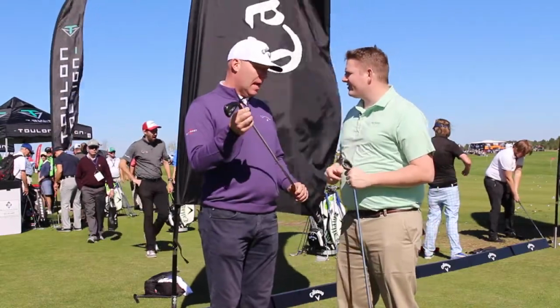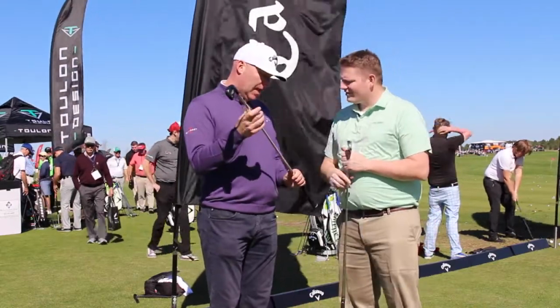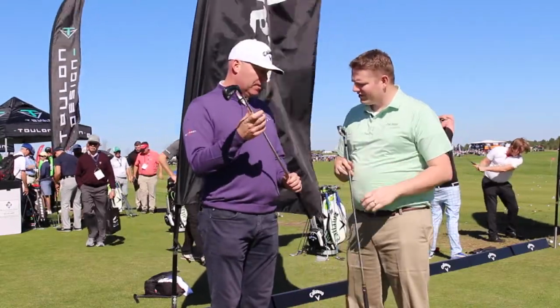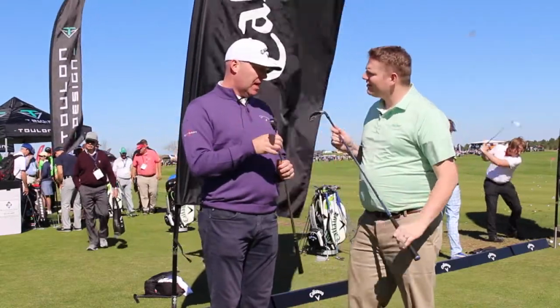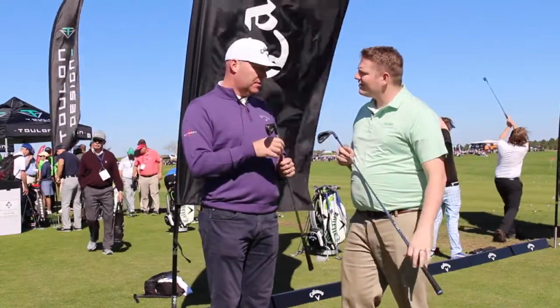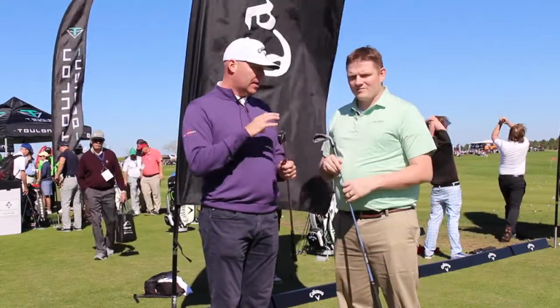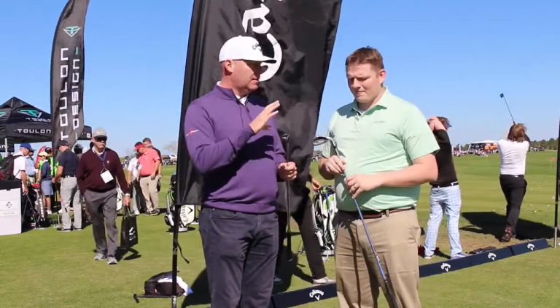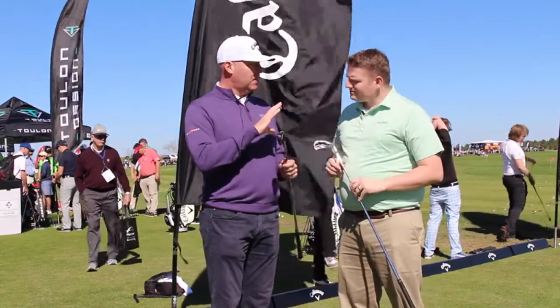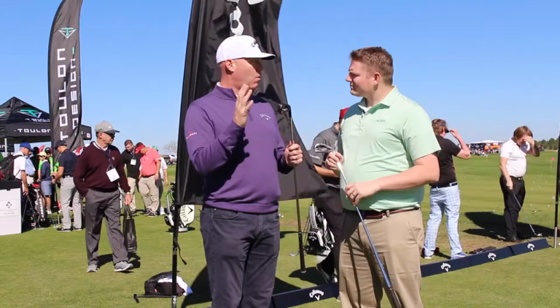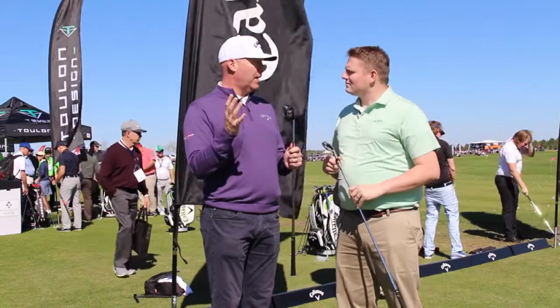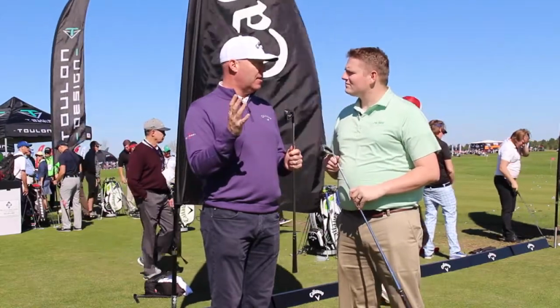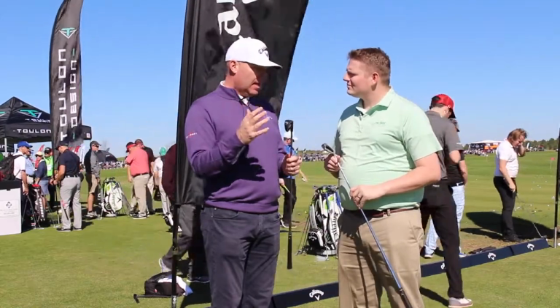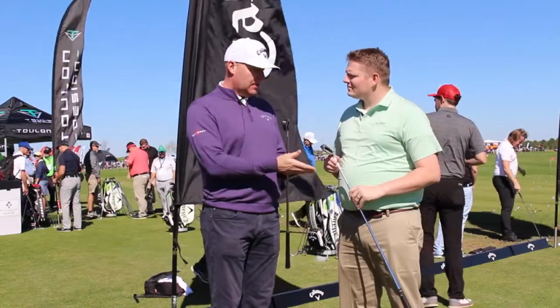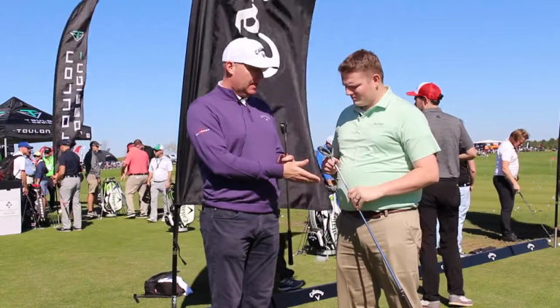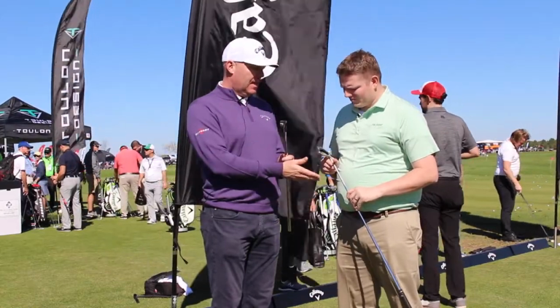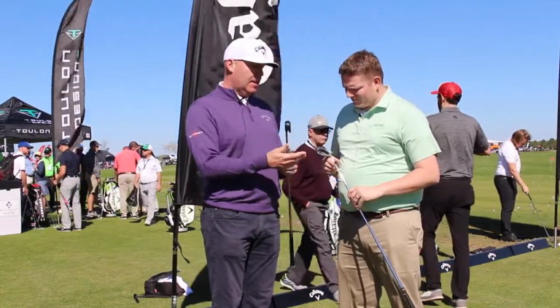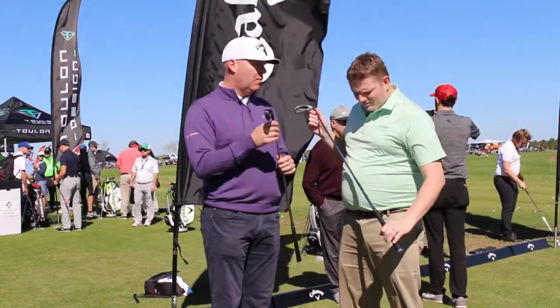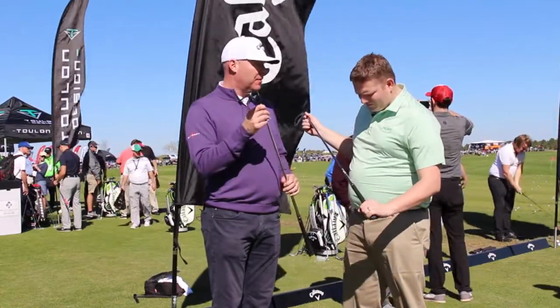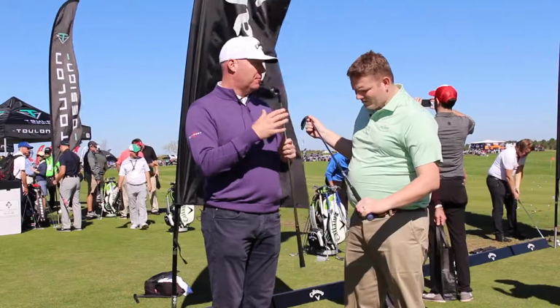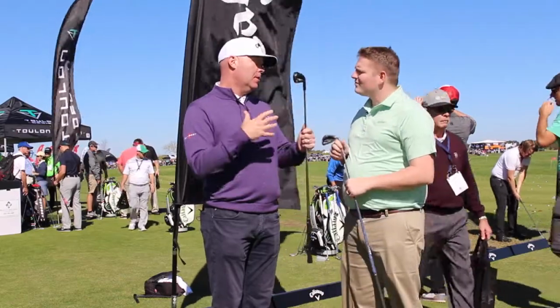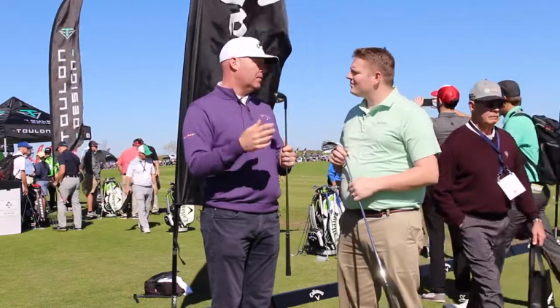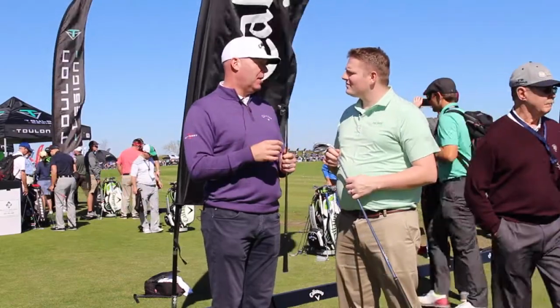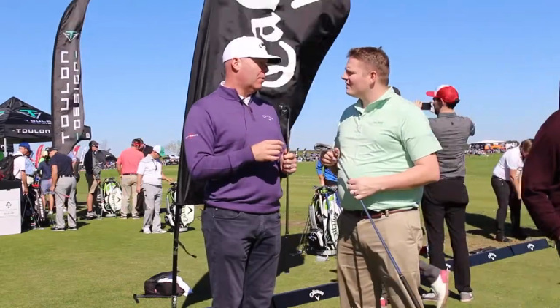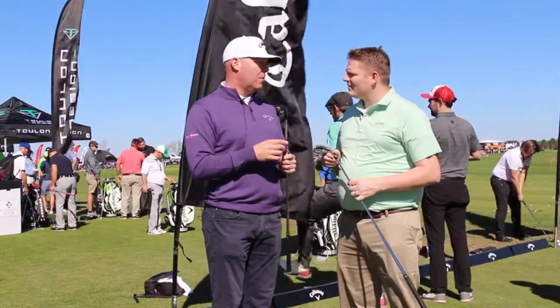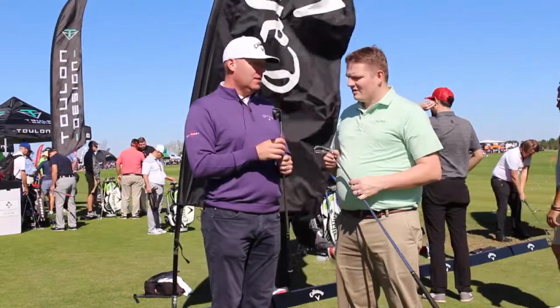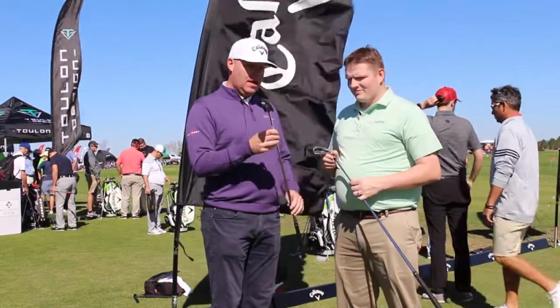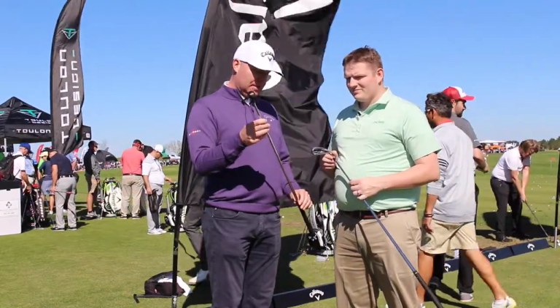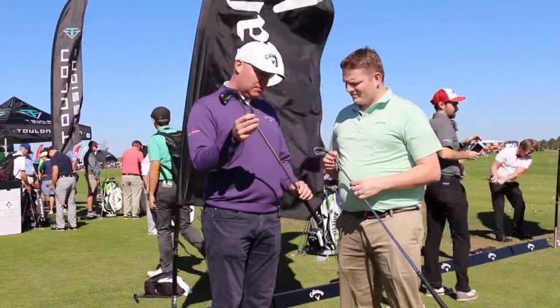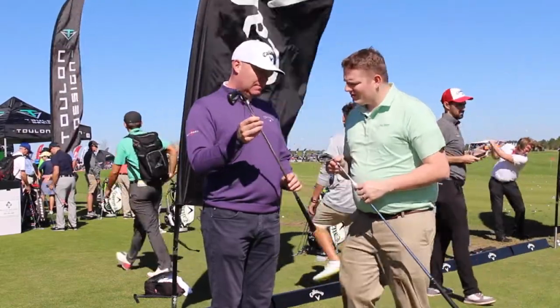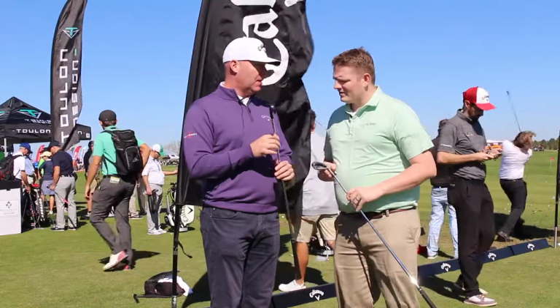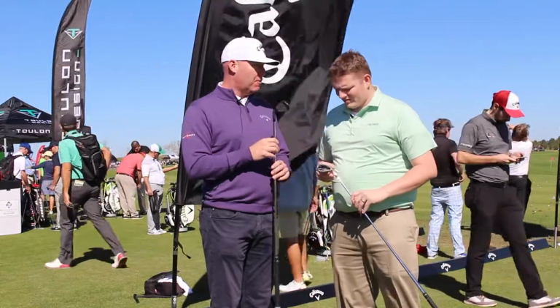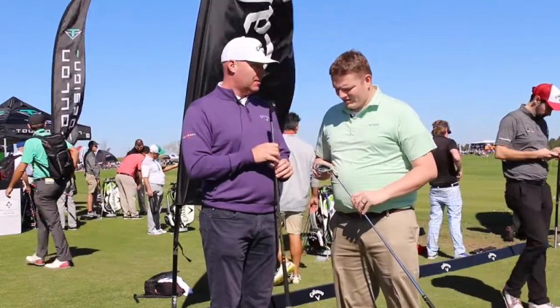Tell us what you can expect out of the XP shaft that comes standard with the Steelhead XR irons. That XP has been a great shaft for us — it's very consistent and fits a wide range of players. We've got a 95-gram in the standard and a 105-gram in the Pro. Of course, through custom and fitting, you can order it different ways or mix and match. It's been a great performer for us.